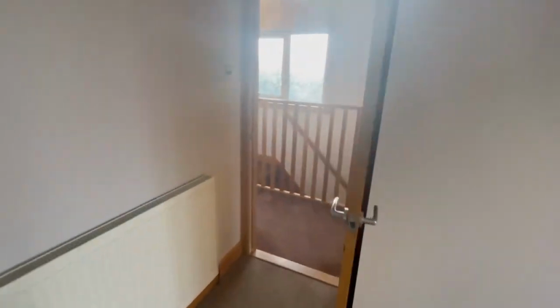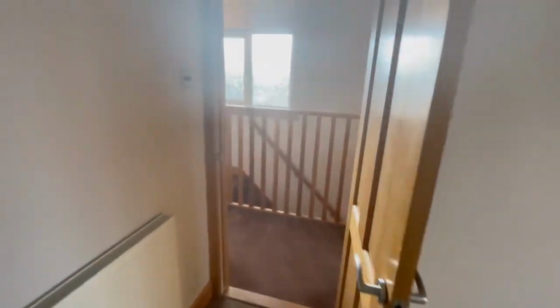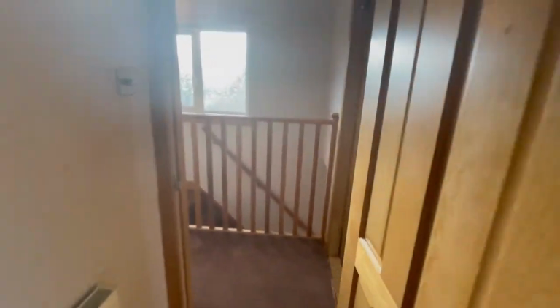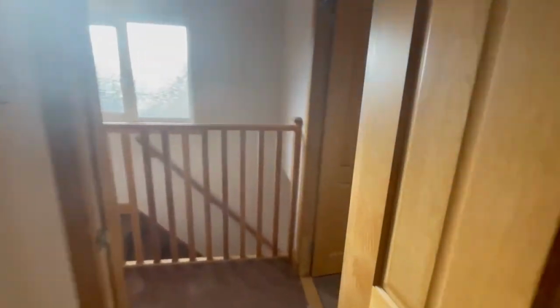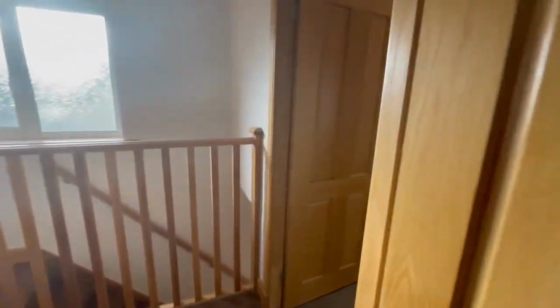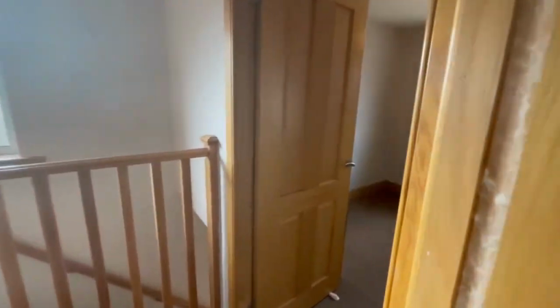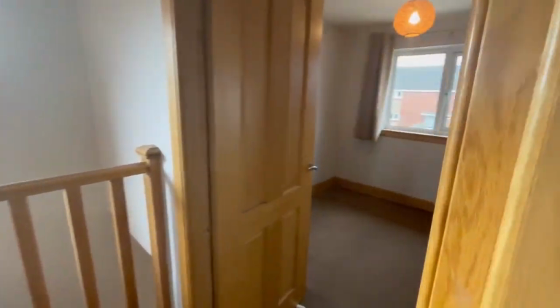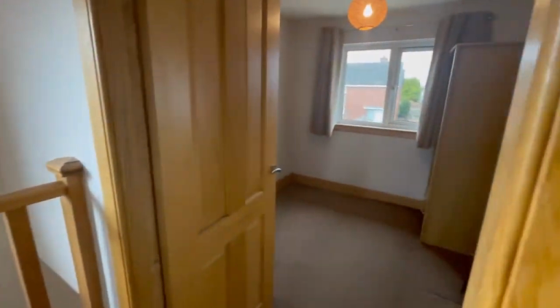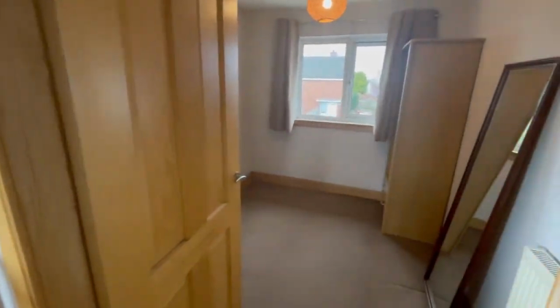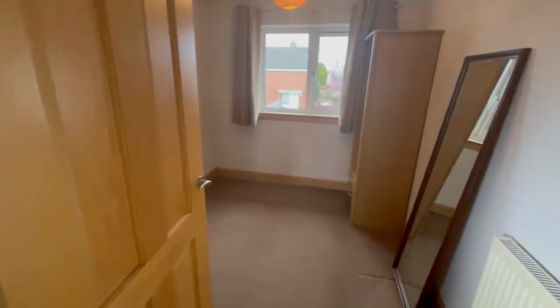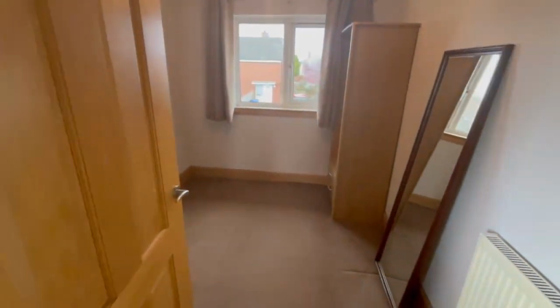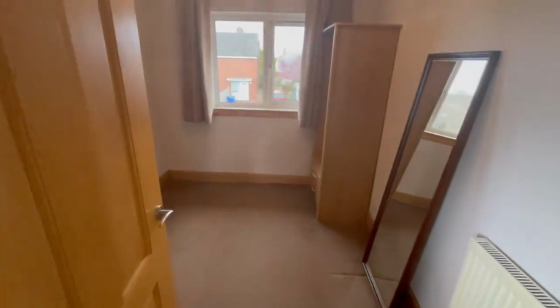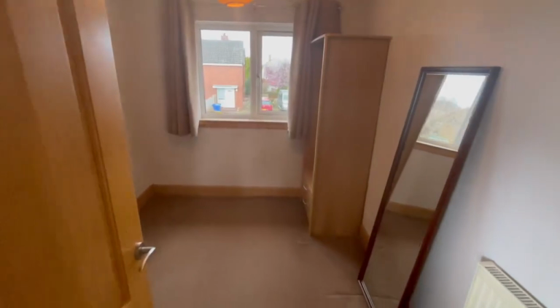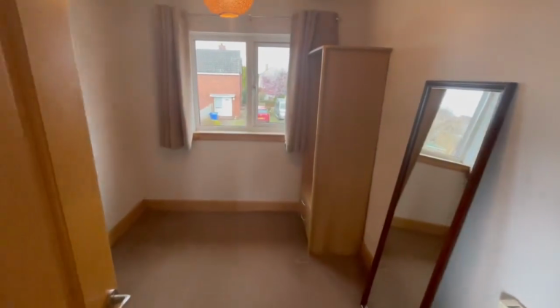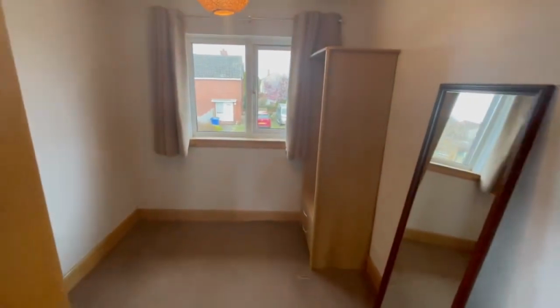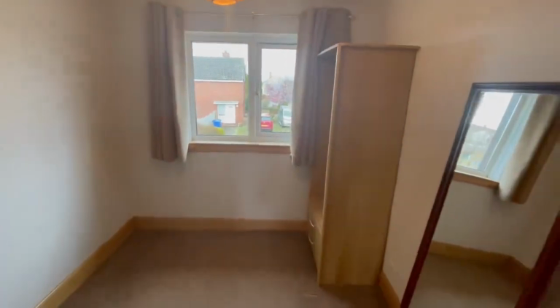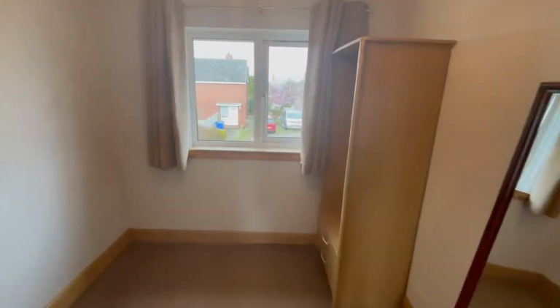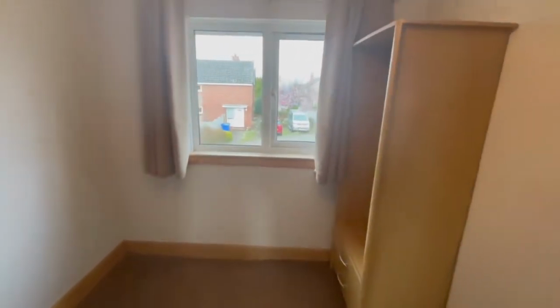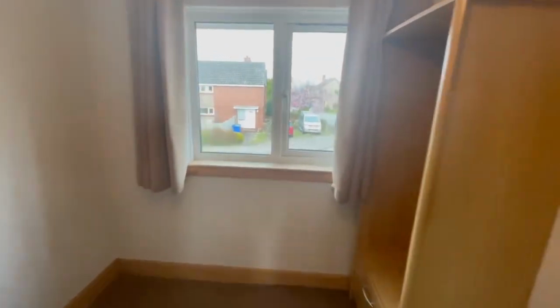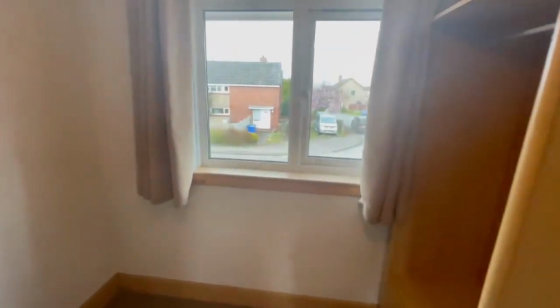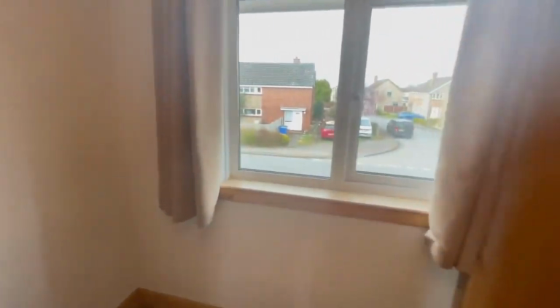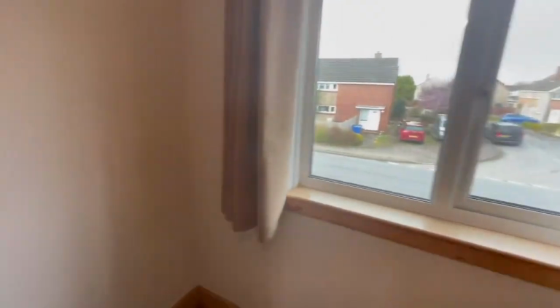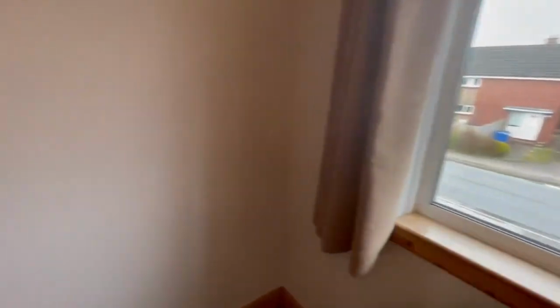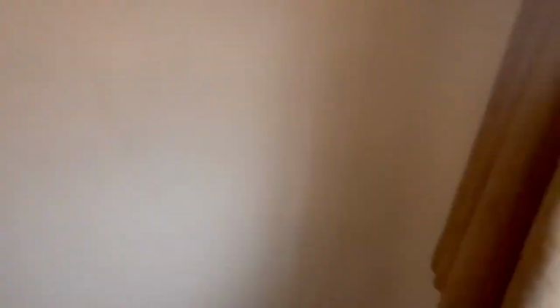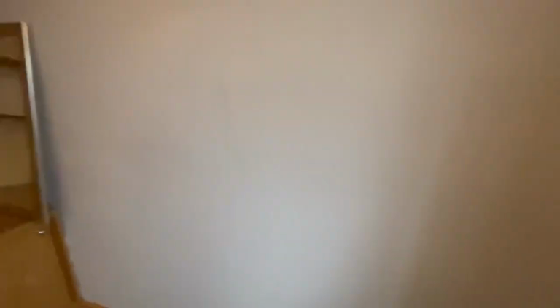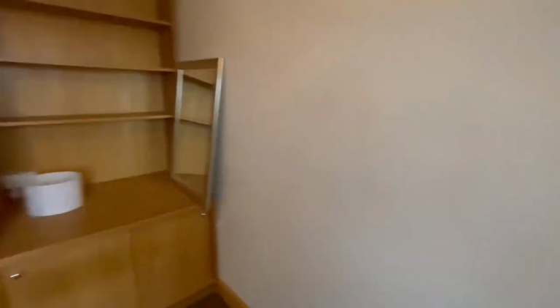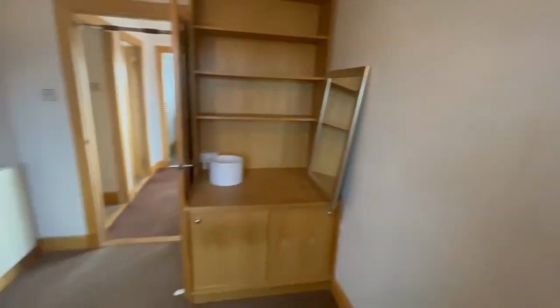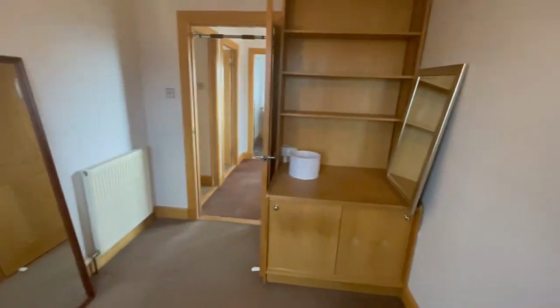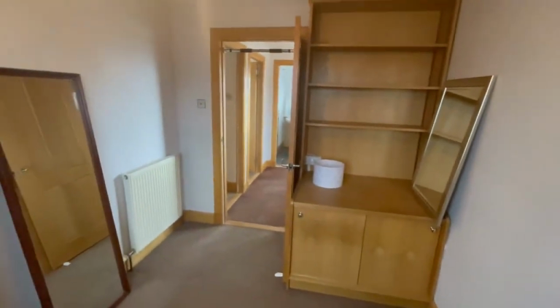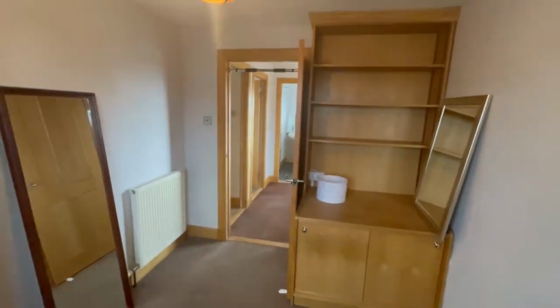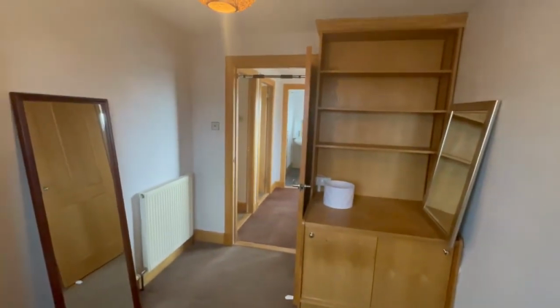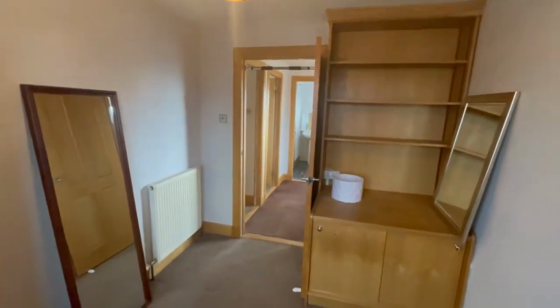And then into the third bedroom, again to the front of the property. We've got a built-in storage area over the stairs.